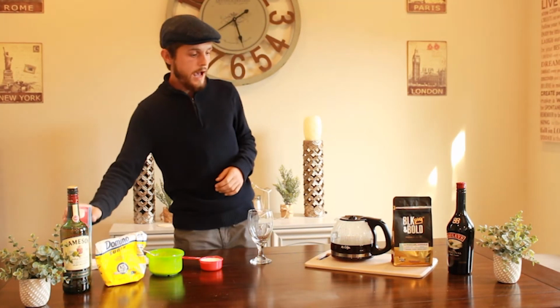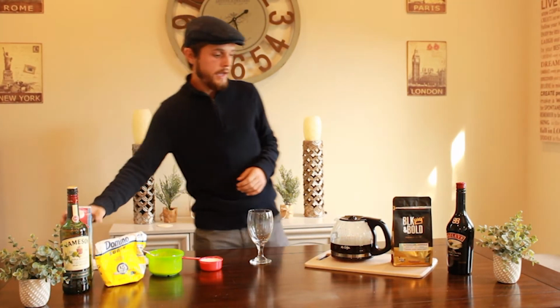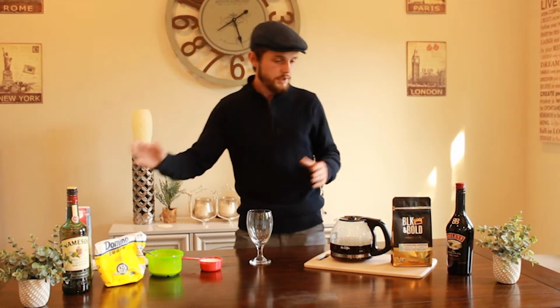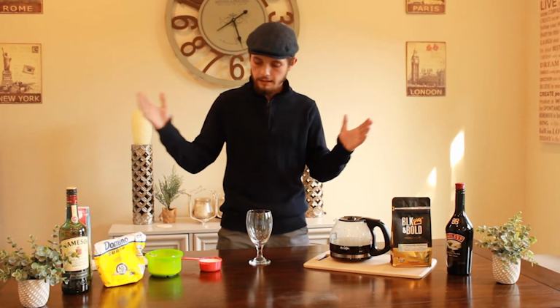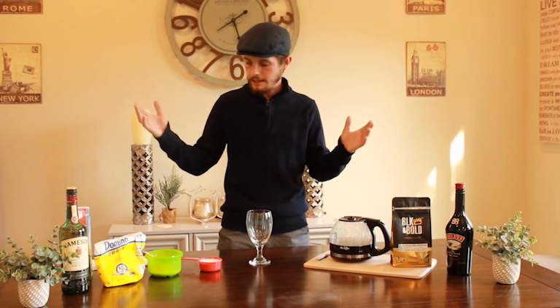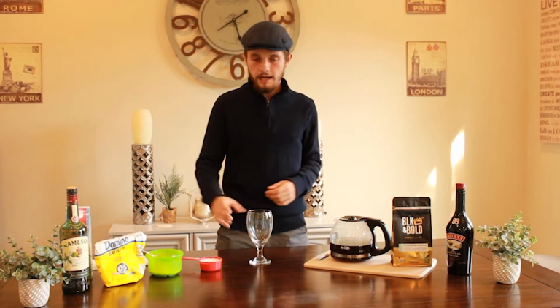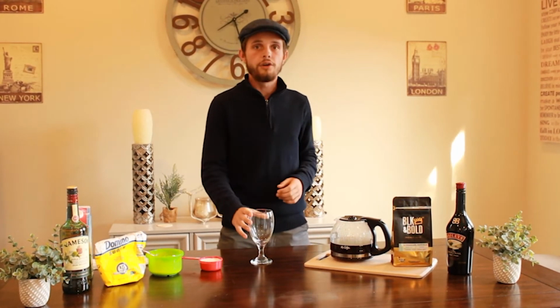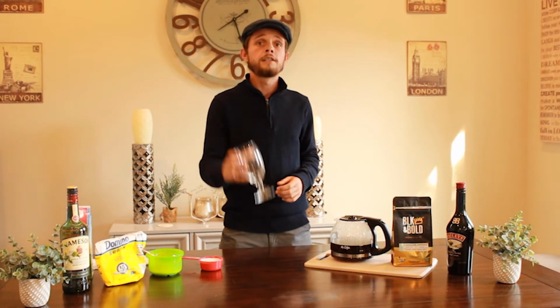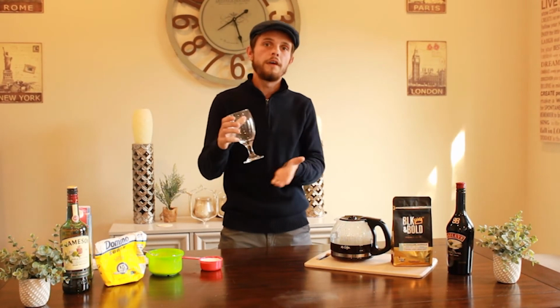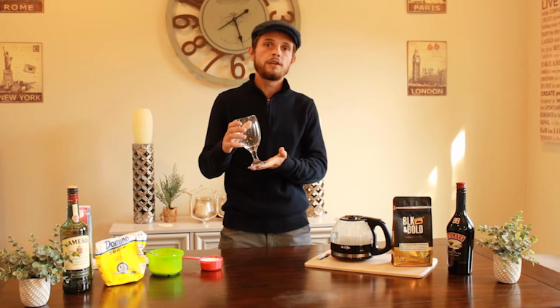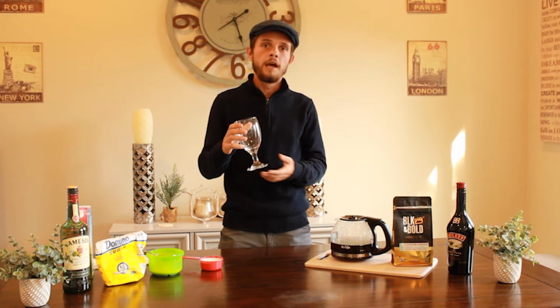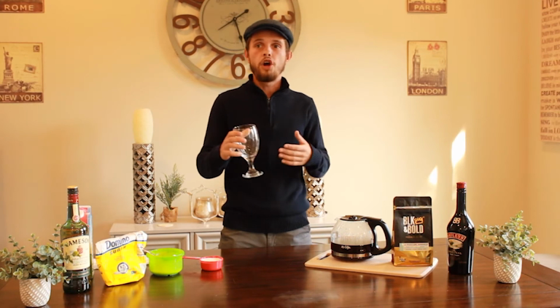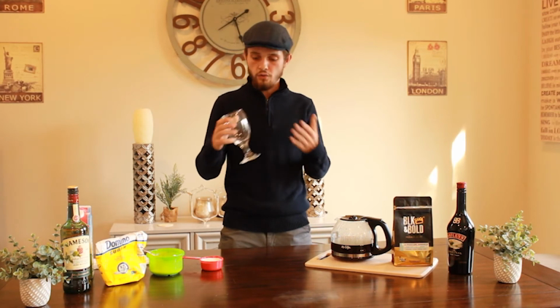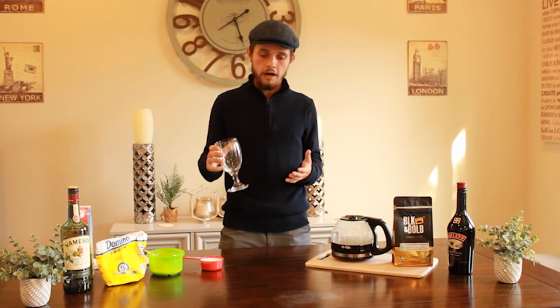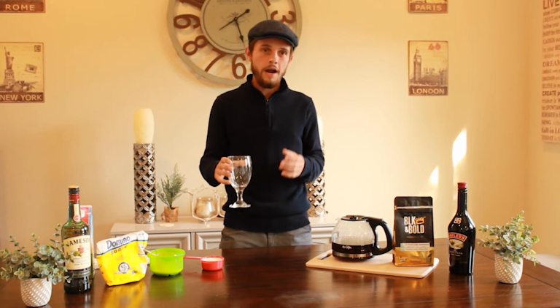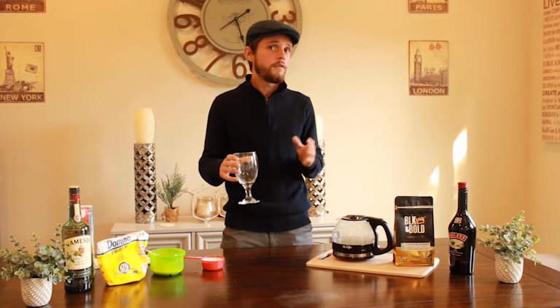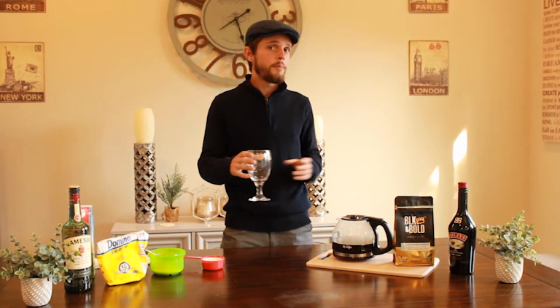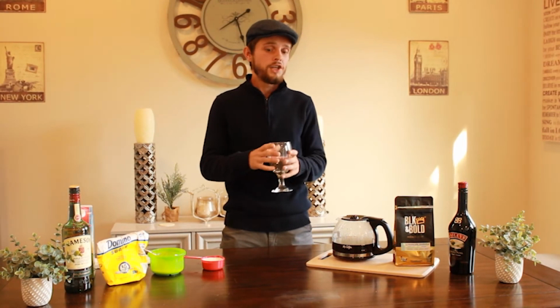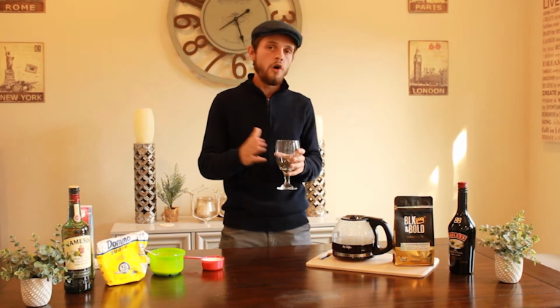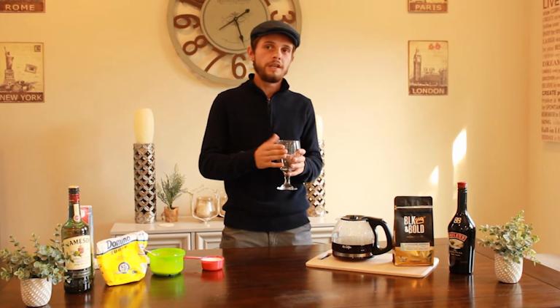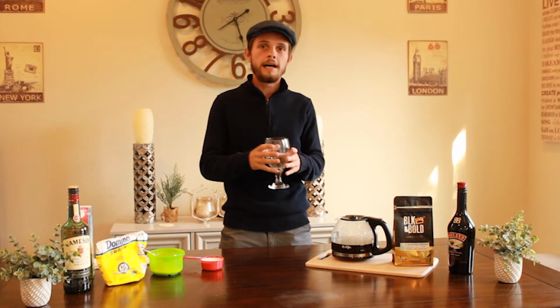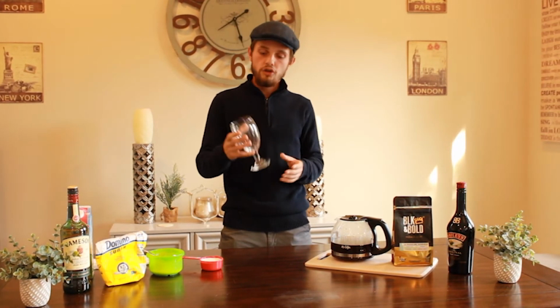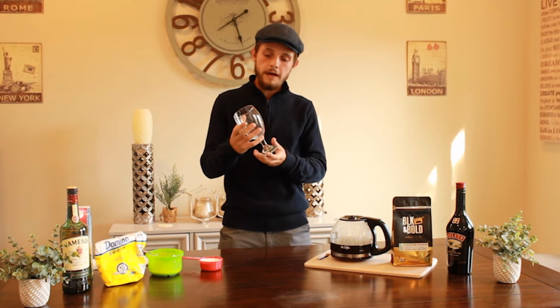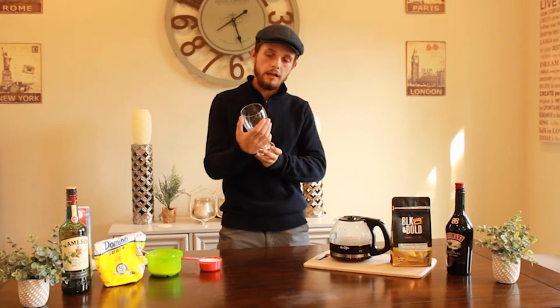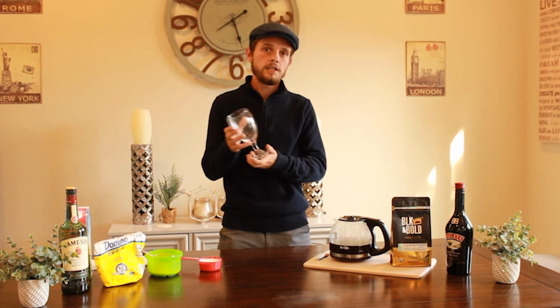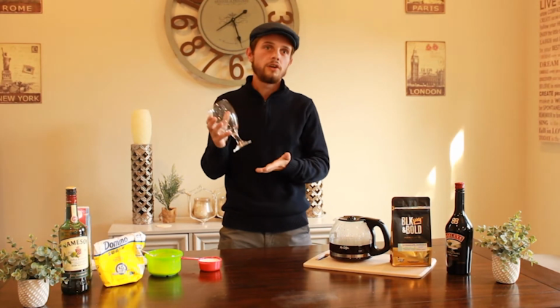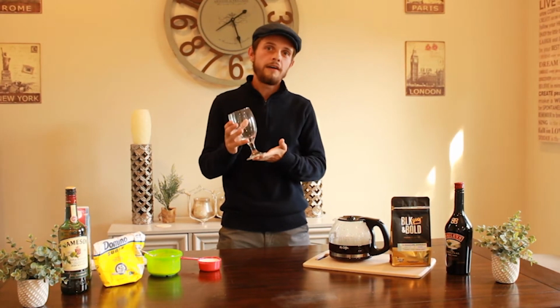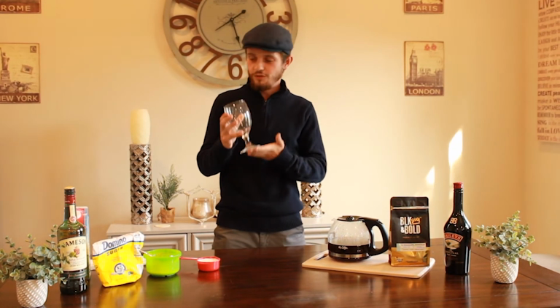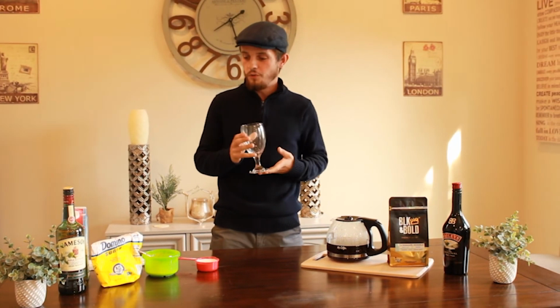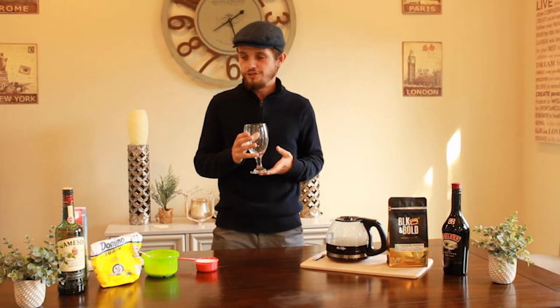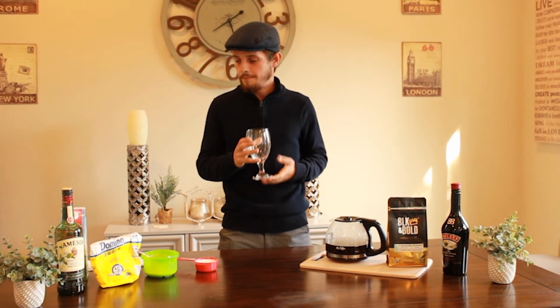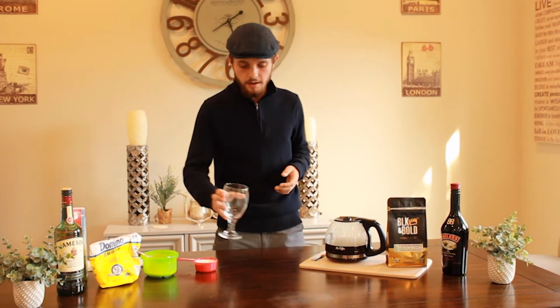And then obviously the last thing you need is your glass for the Irish coffee. We don't generally put Irish coffee in a cup - it generally always goes in a glass, usually a fancier glass than this, but this is what we're going to use today.